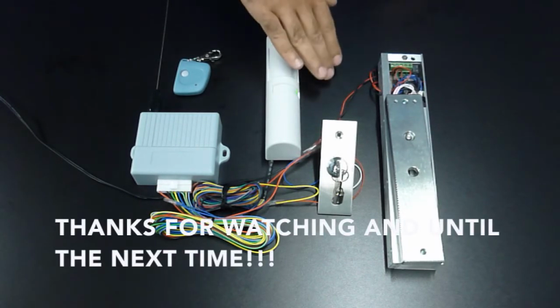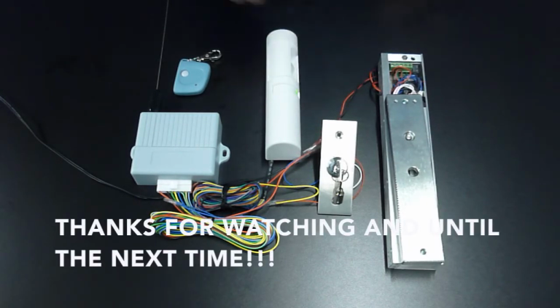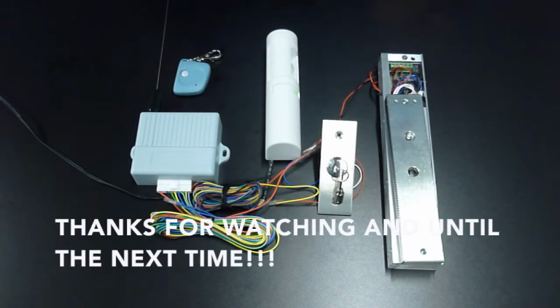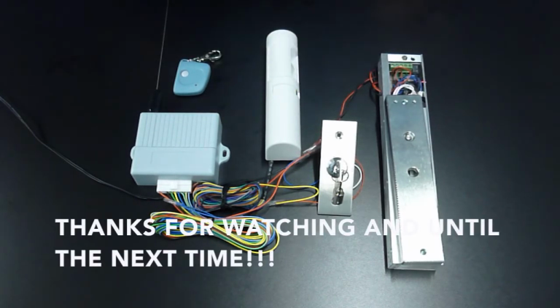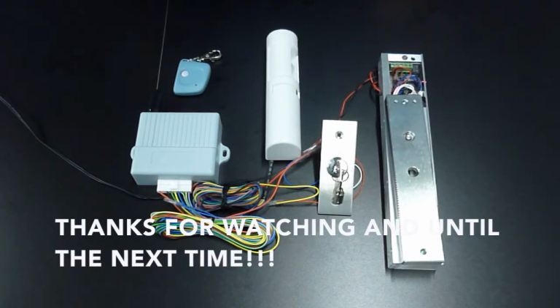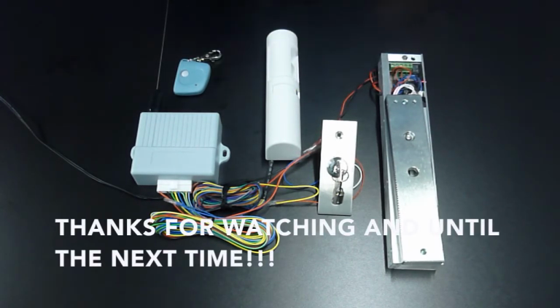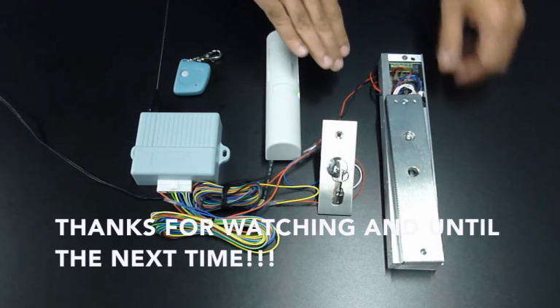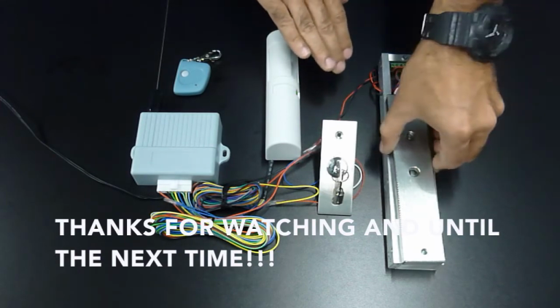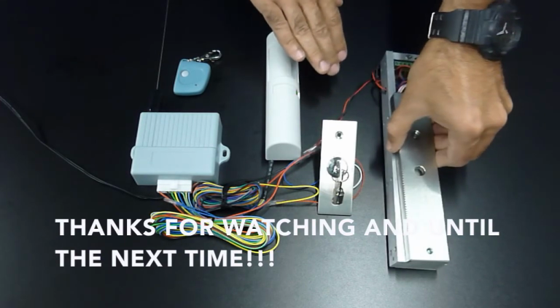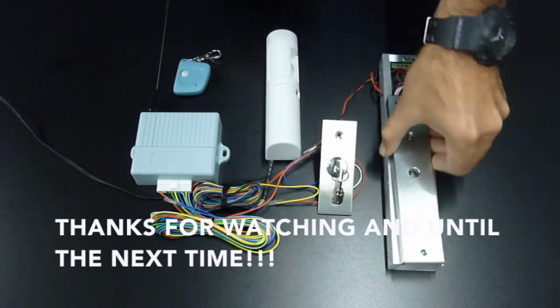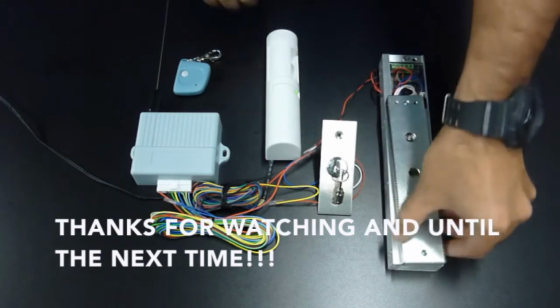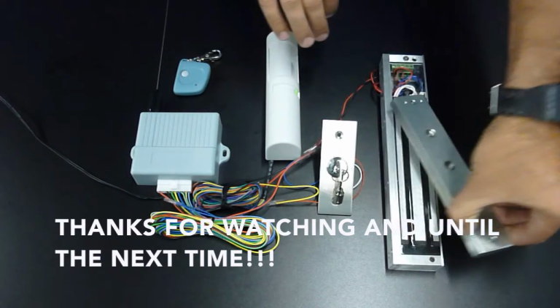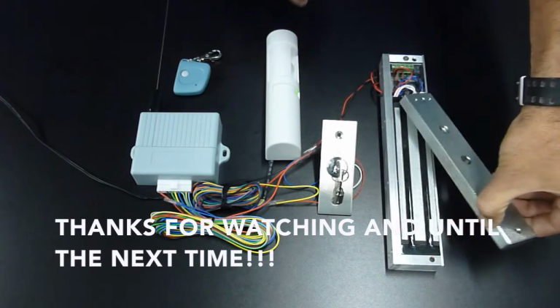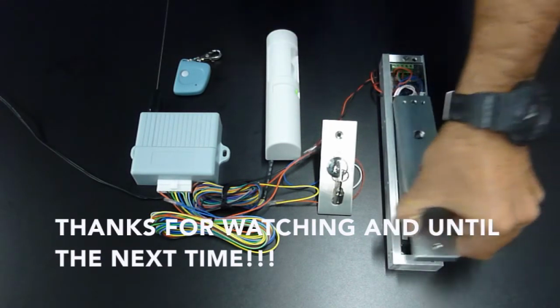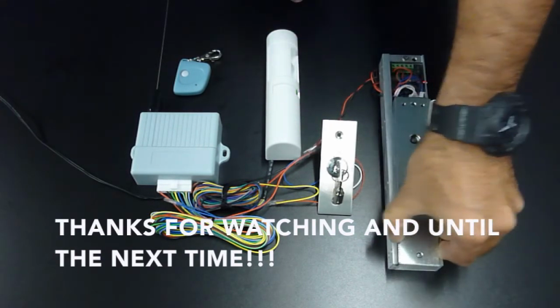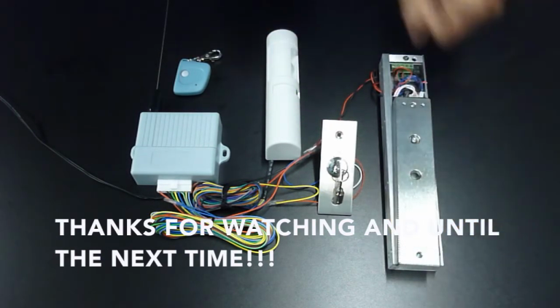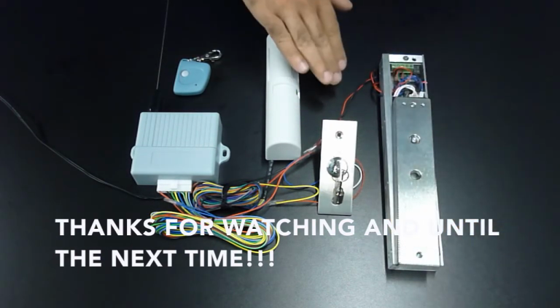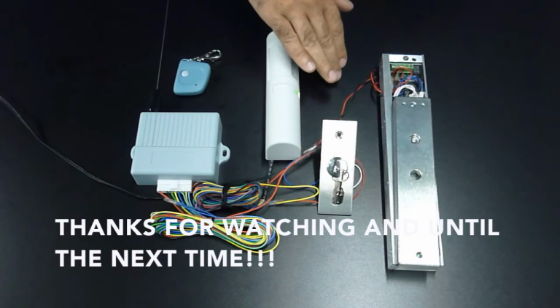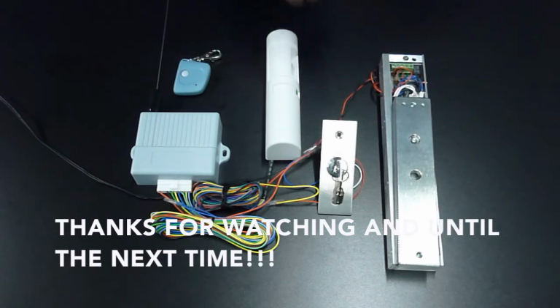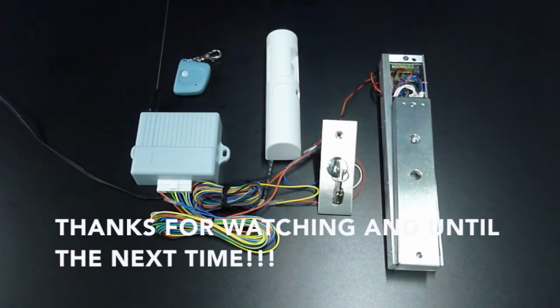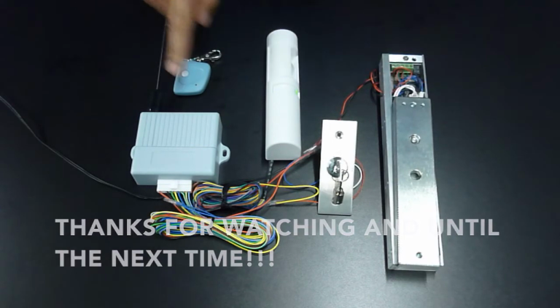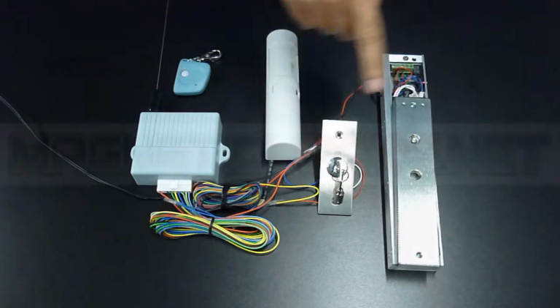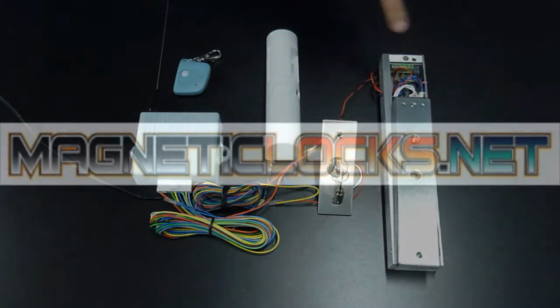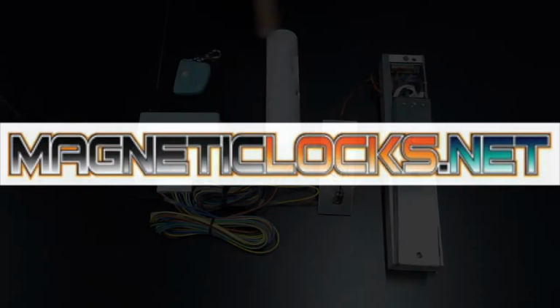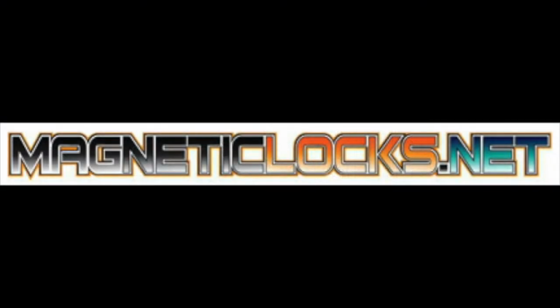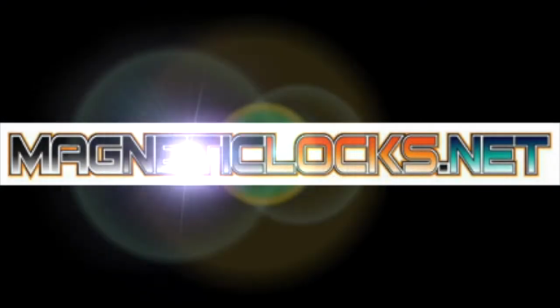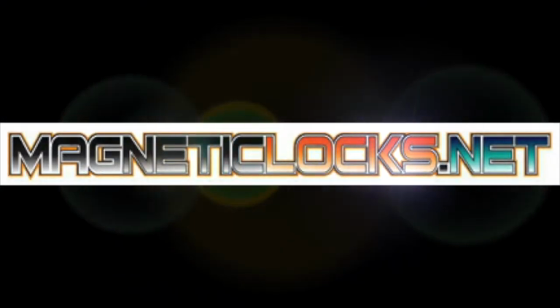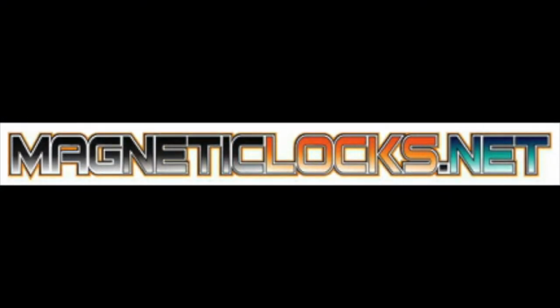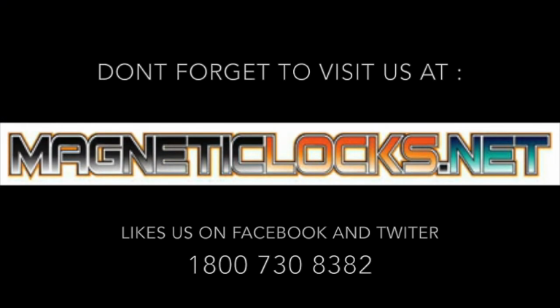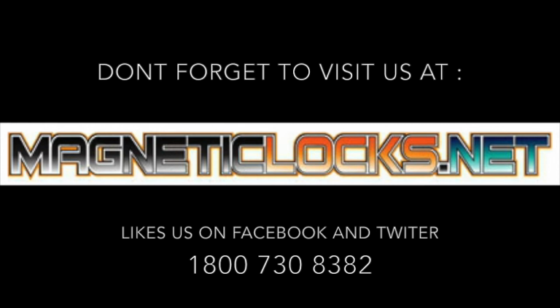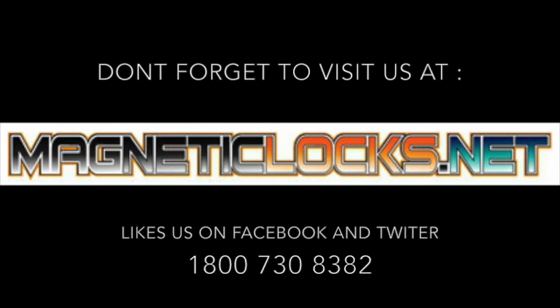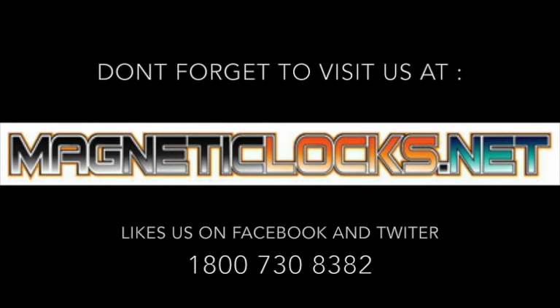Thanks for watching, and until the next time. See you next time.